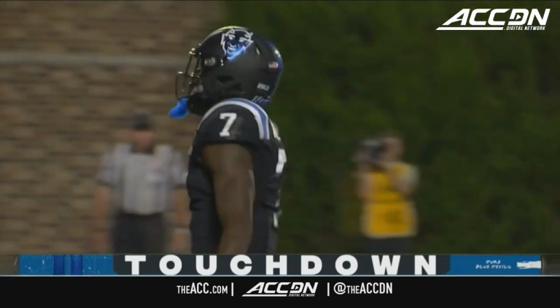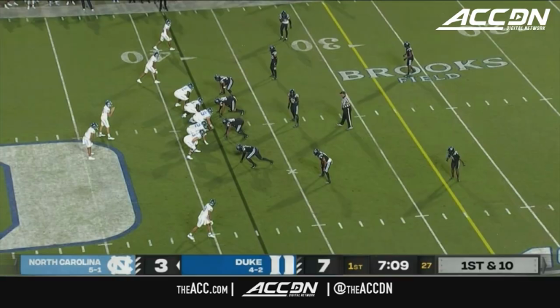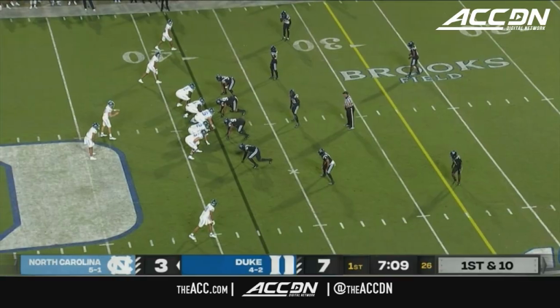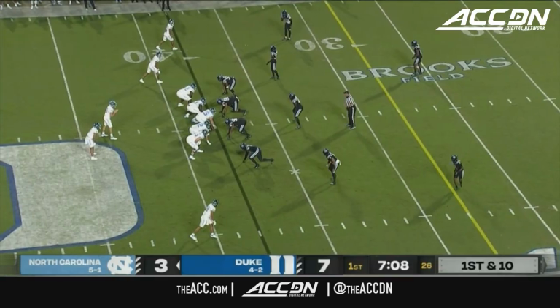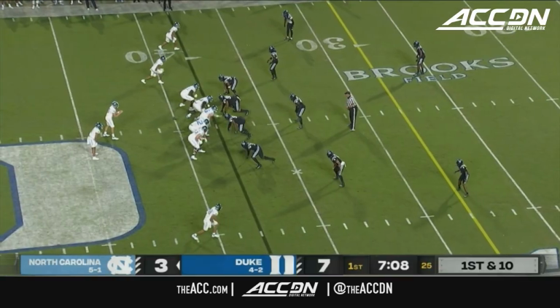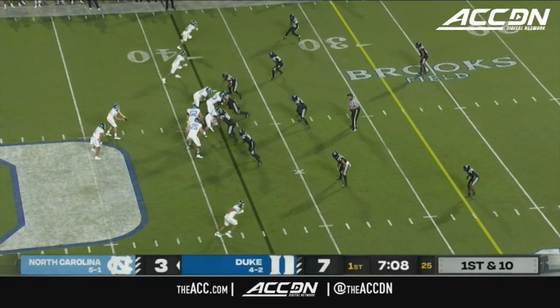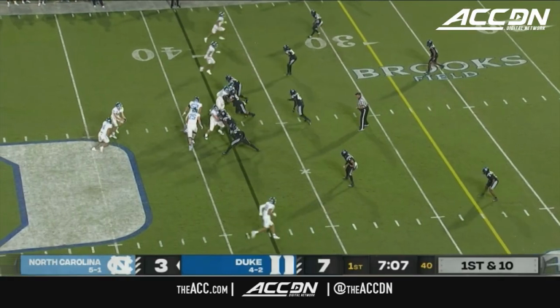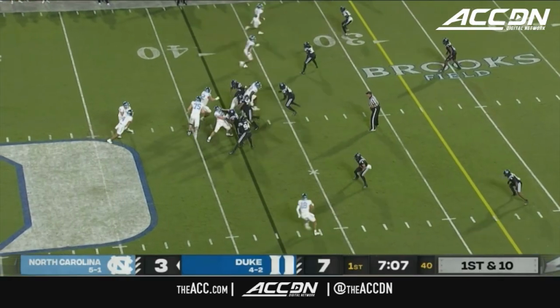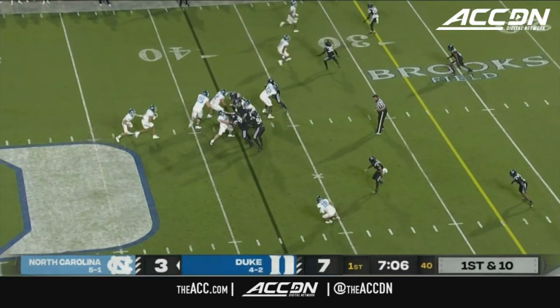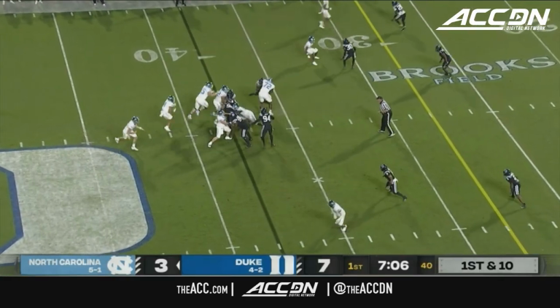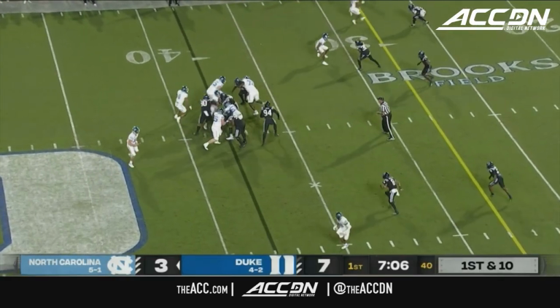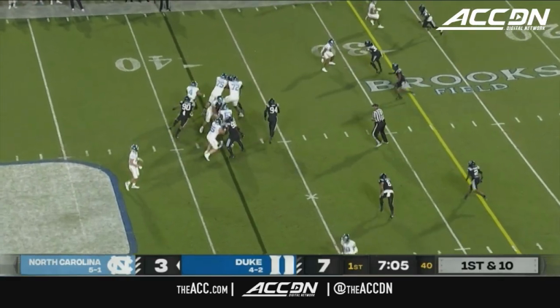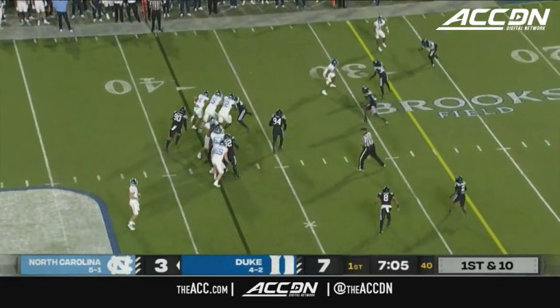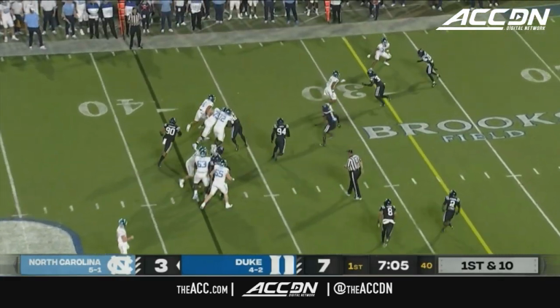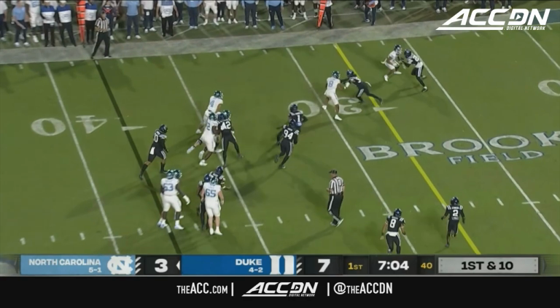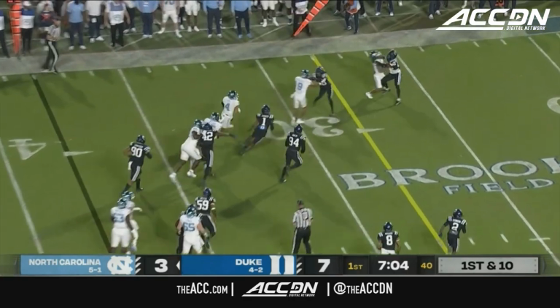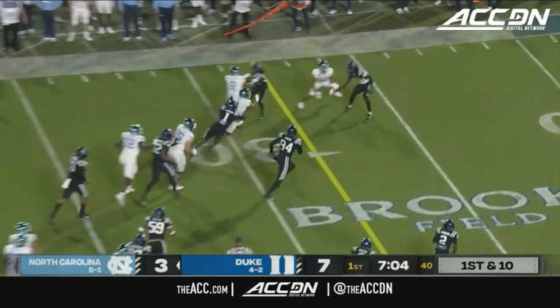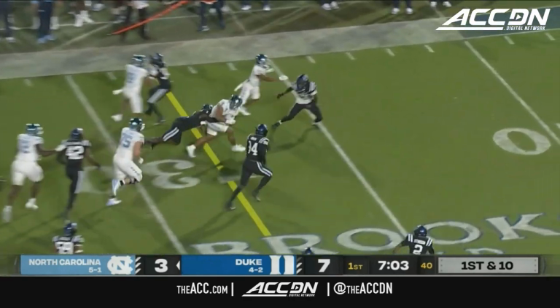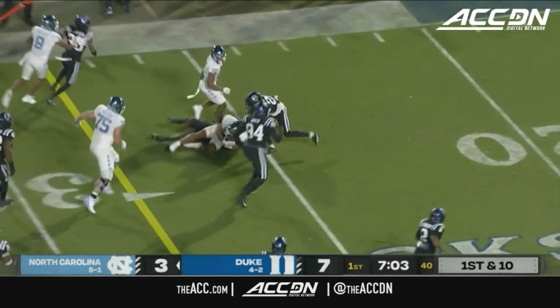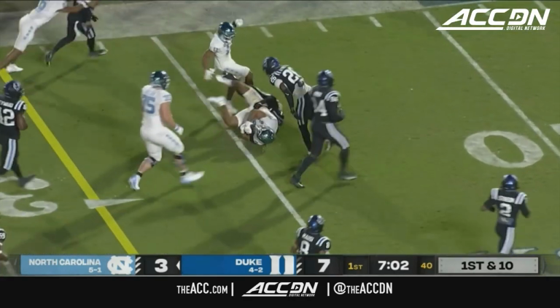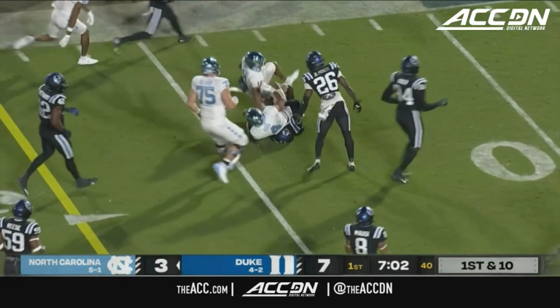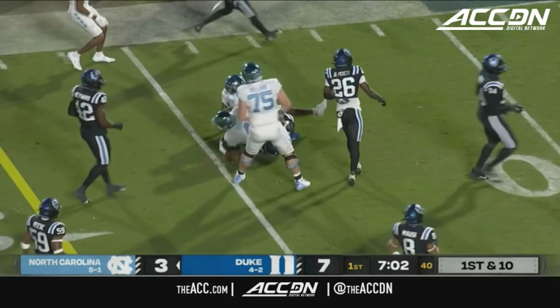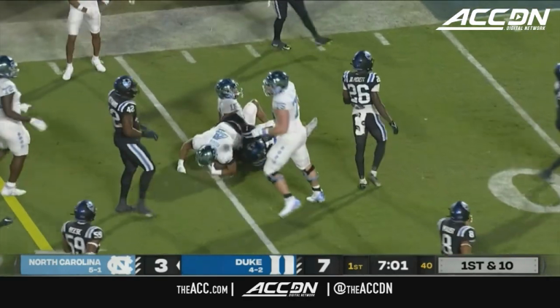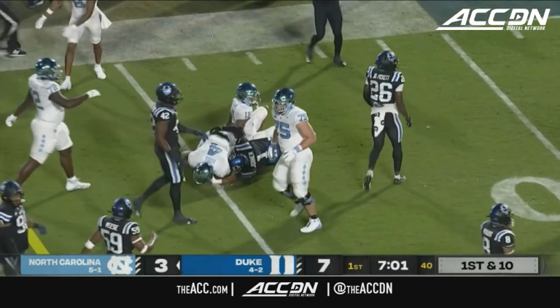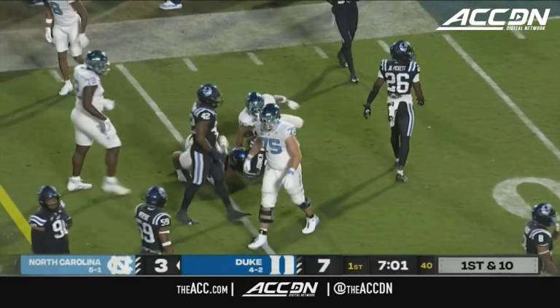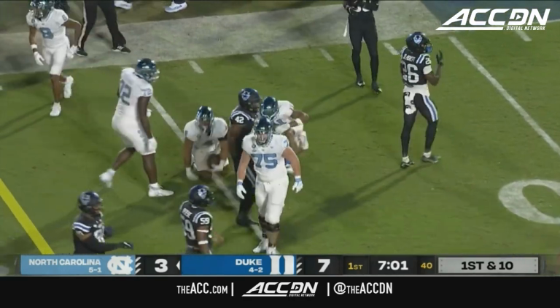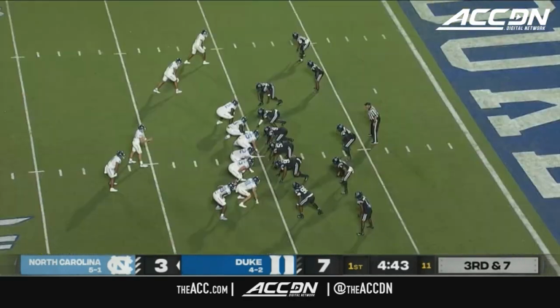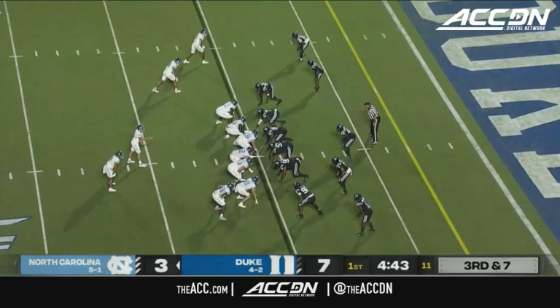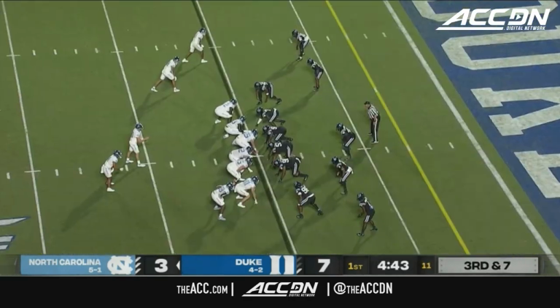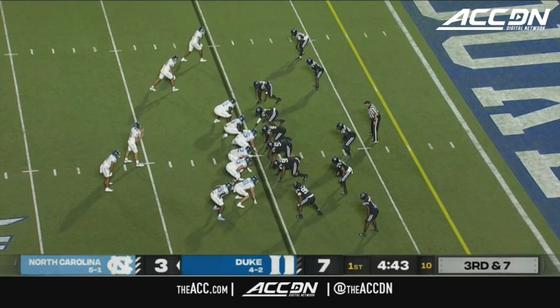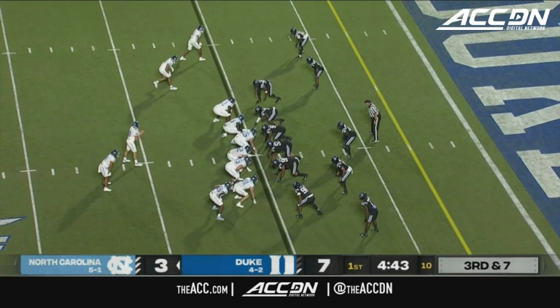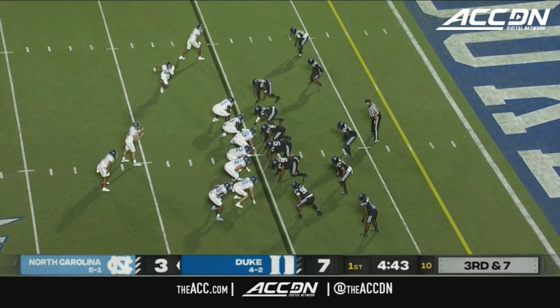Feel really good about his progression. Two-by-two look, Hood will get another crack at it, left side this time, and Hood inside the 30 — 25 of Duke. Third down now and seven after the penalty.